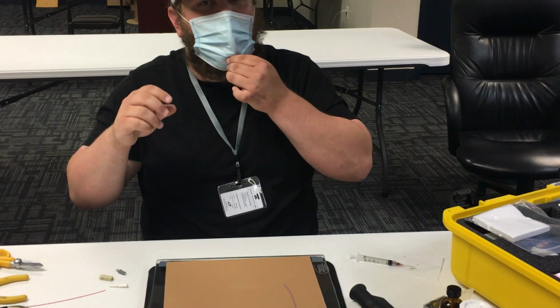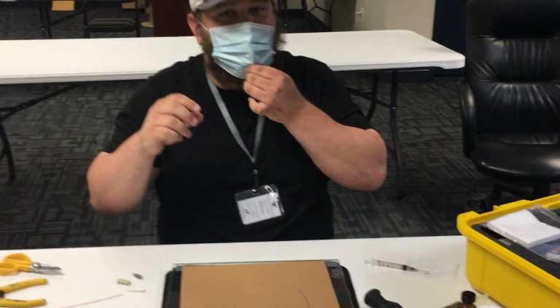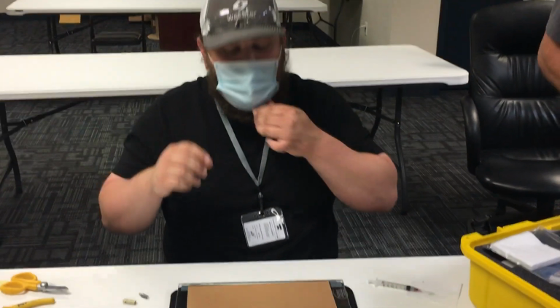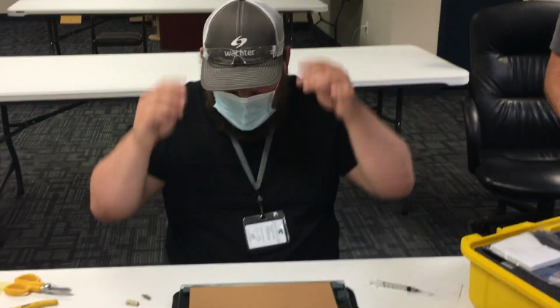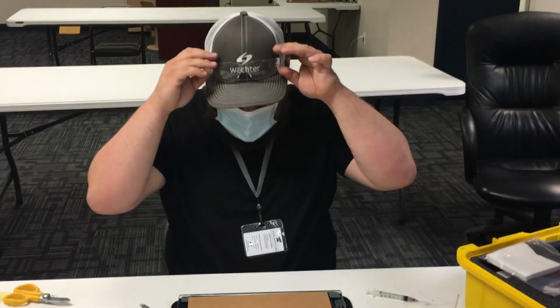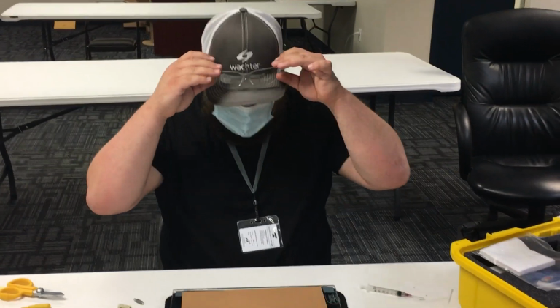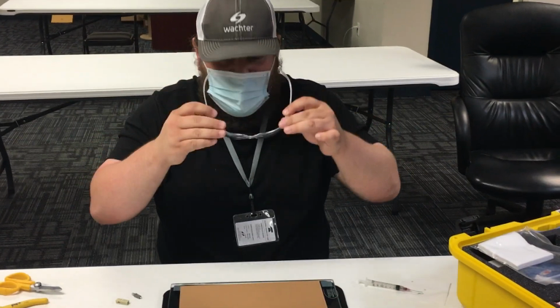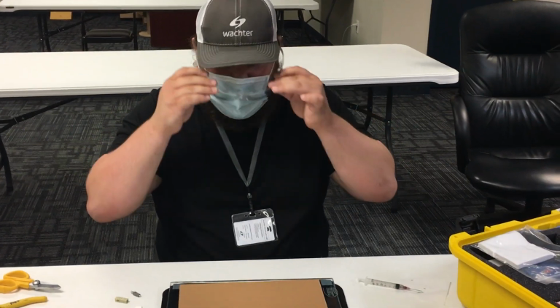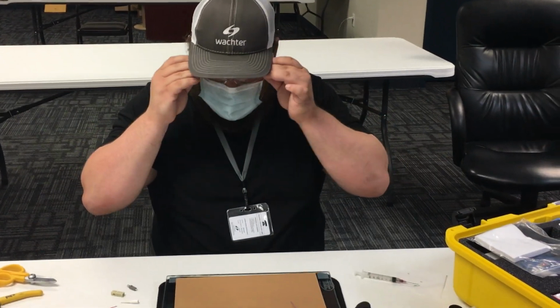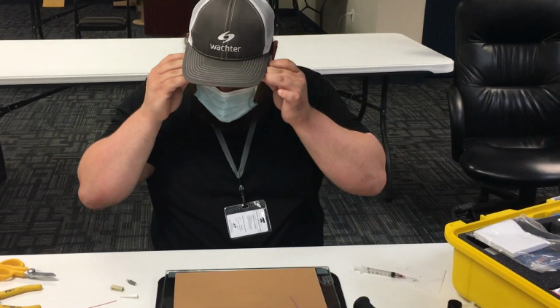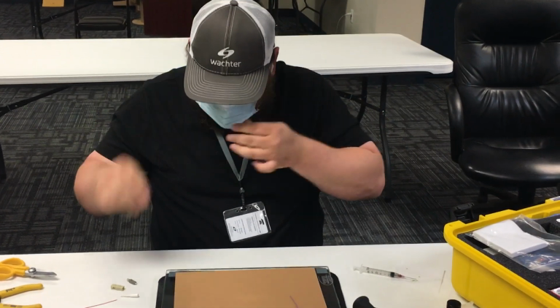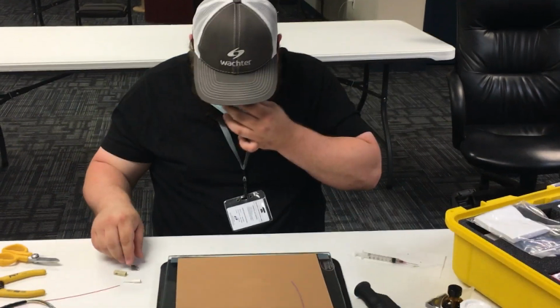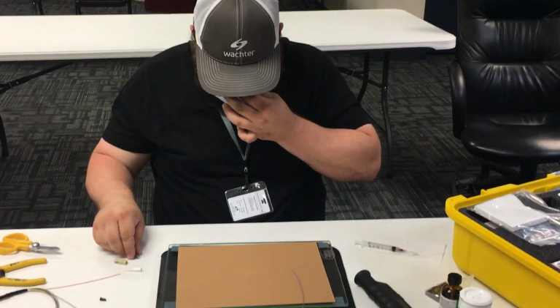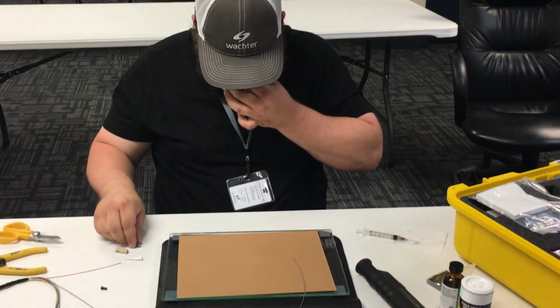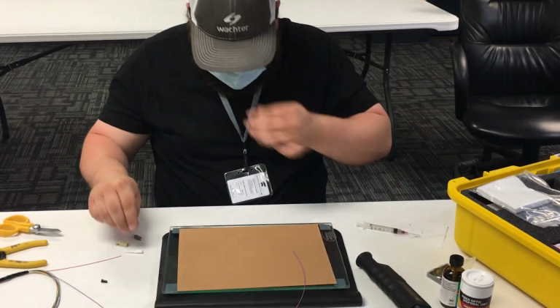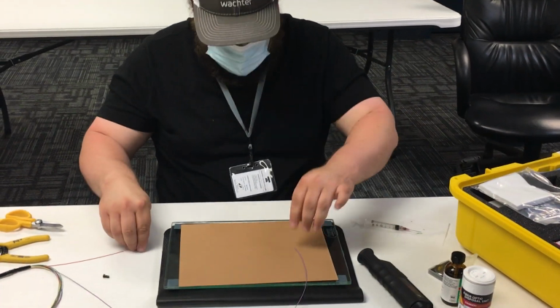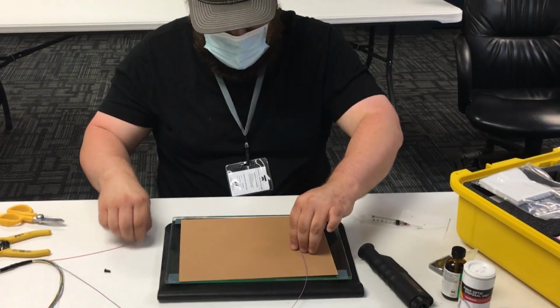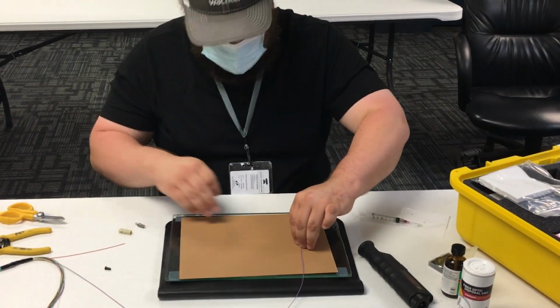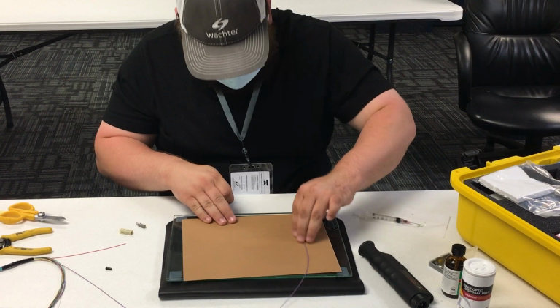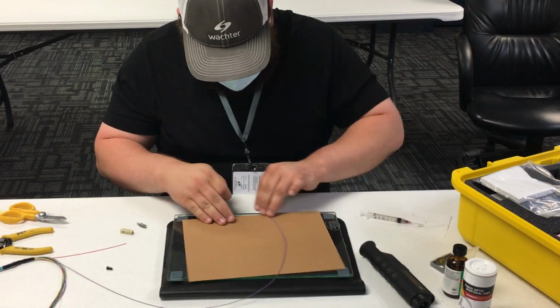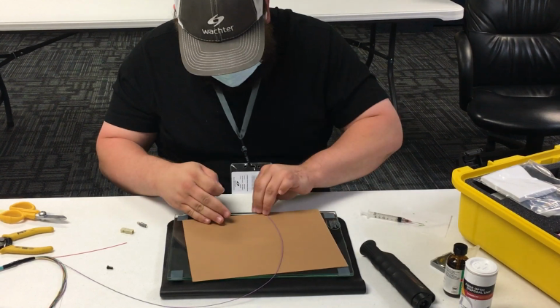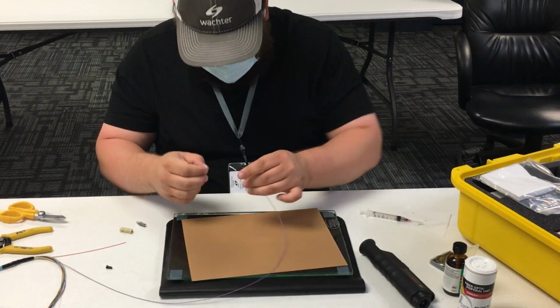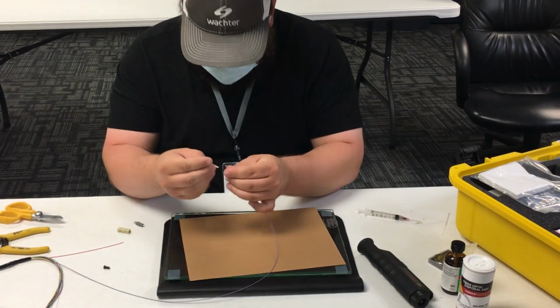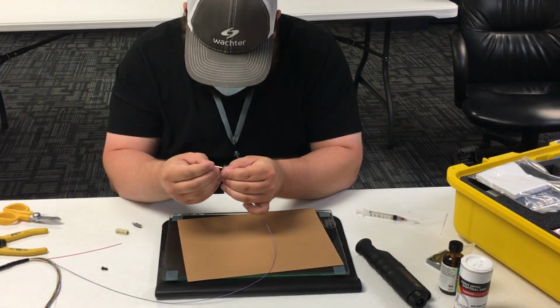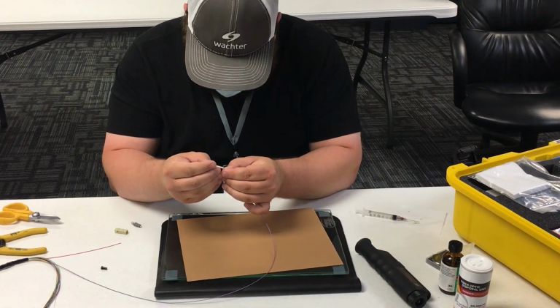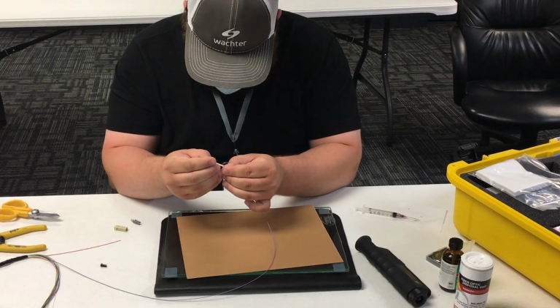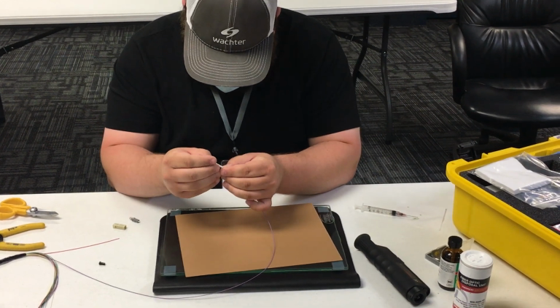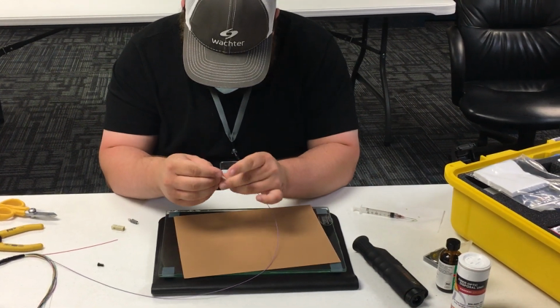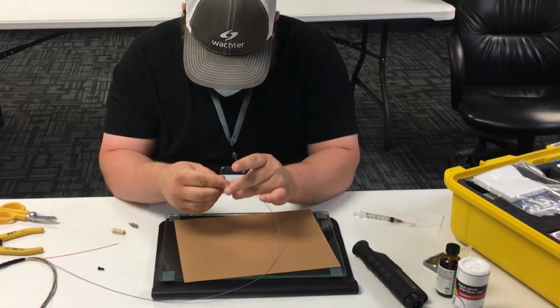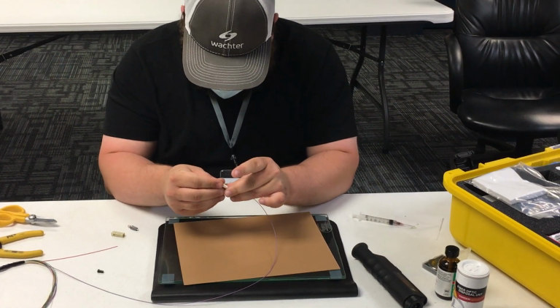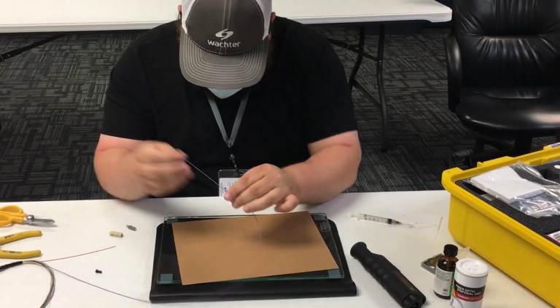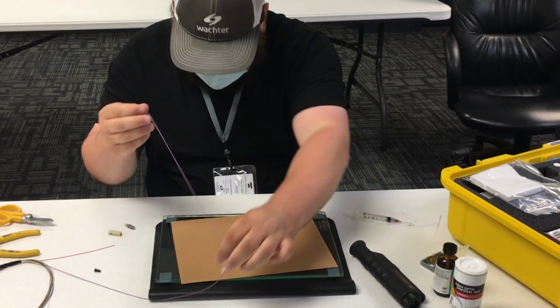All right, safety glasses on. First thing you always do: put the boot on the strand you're working on.